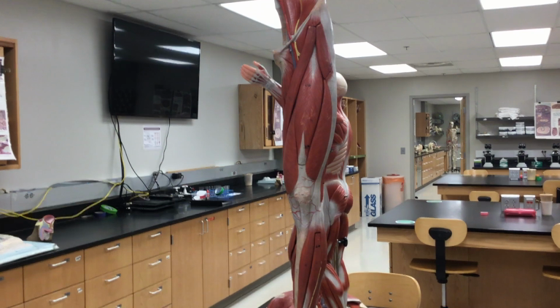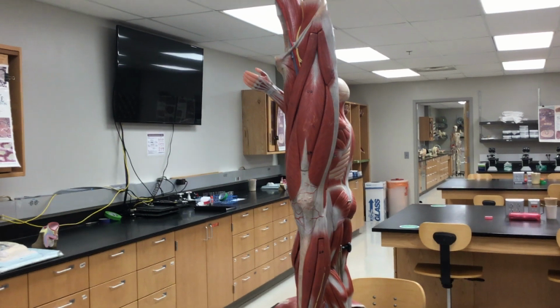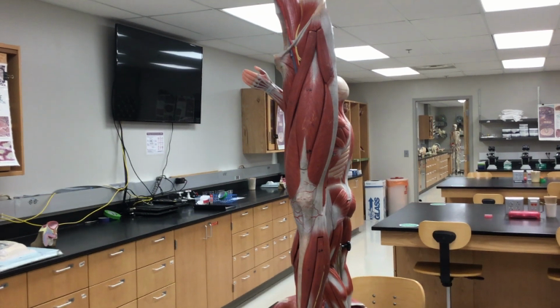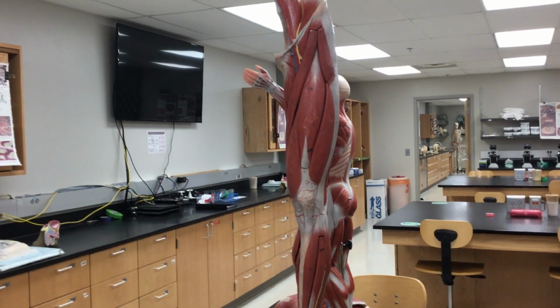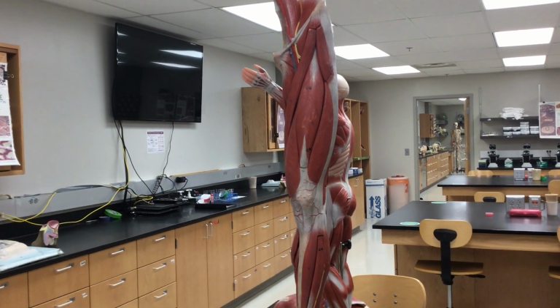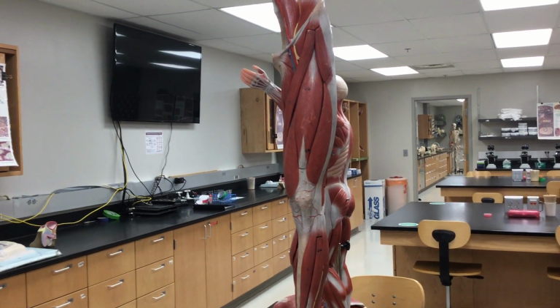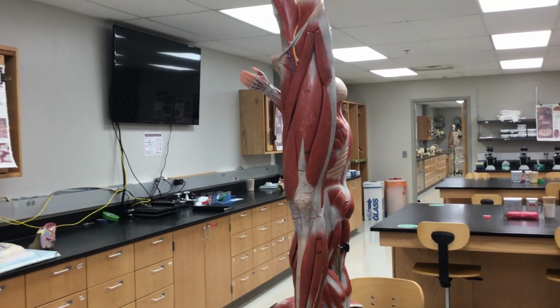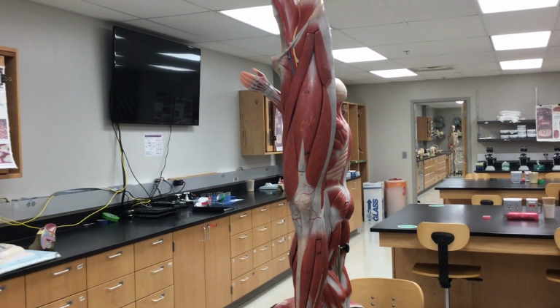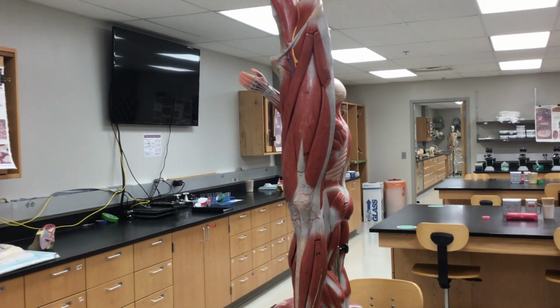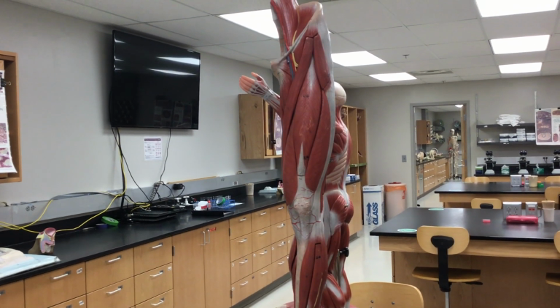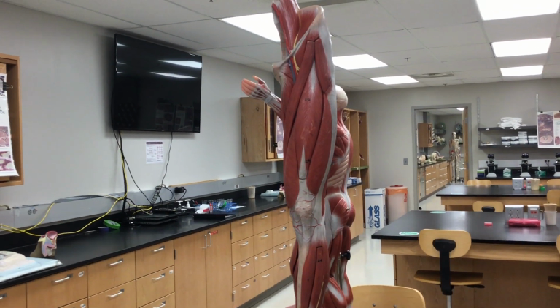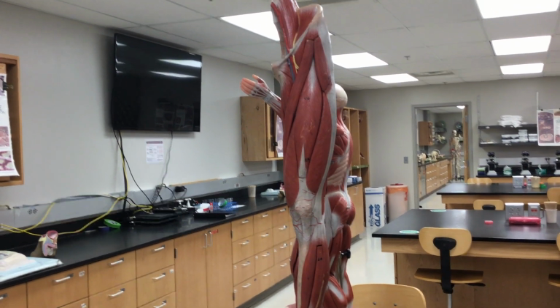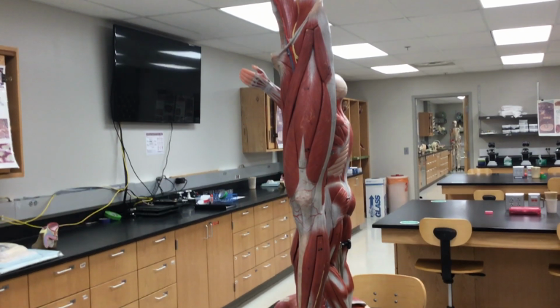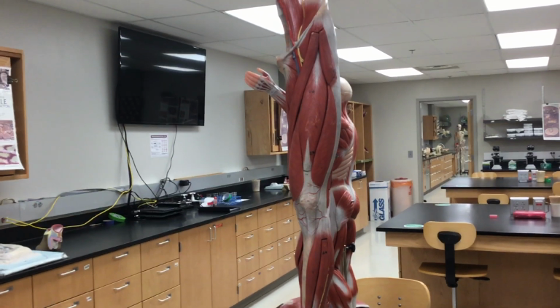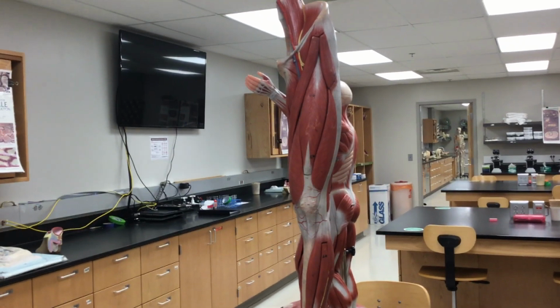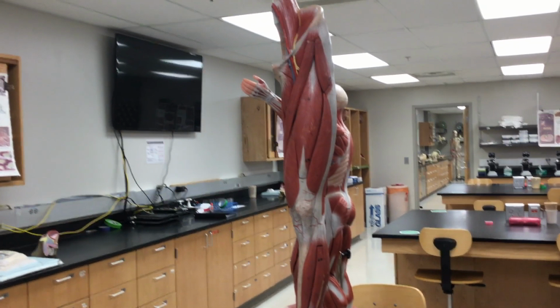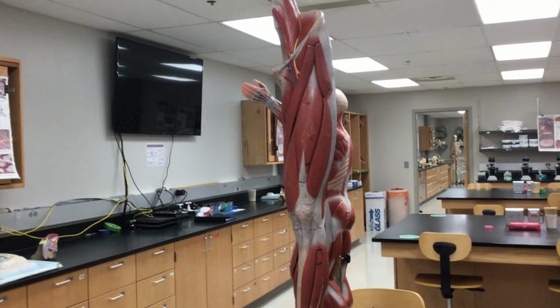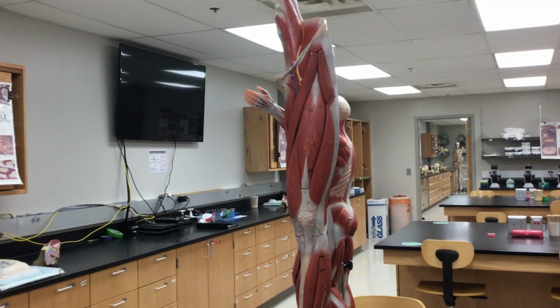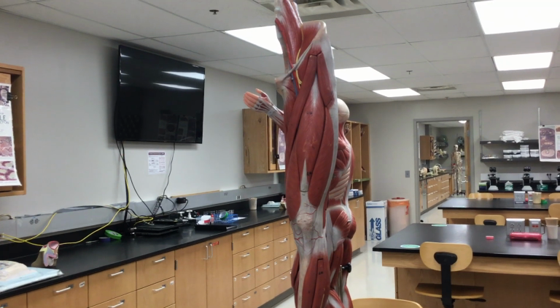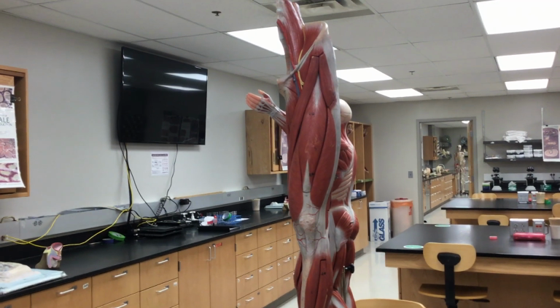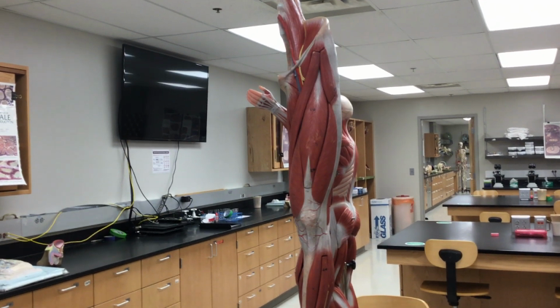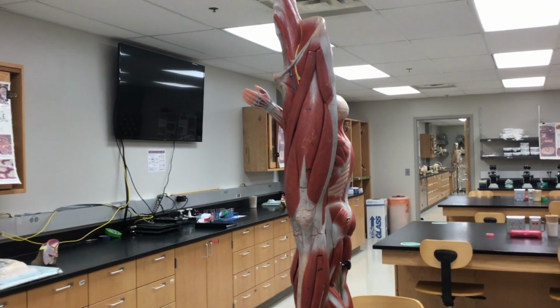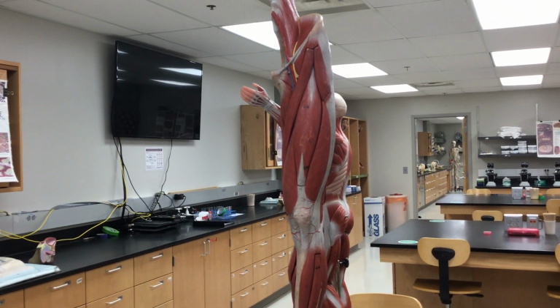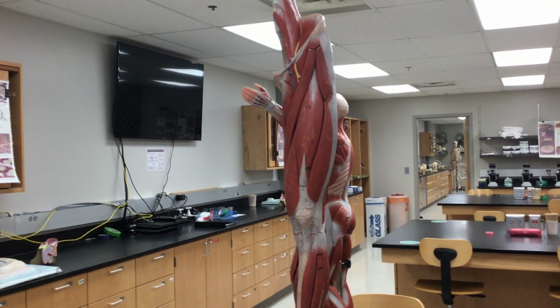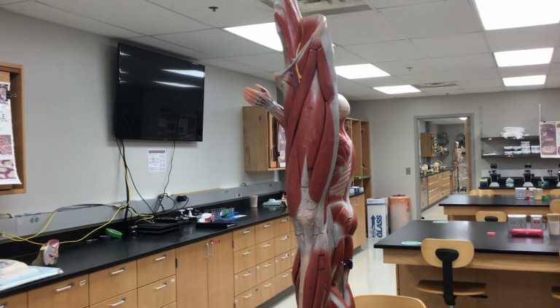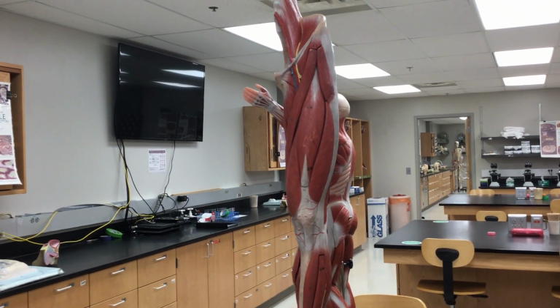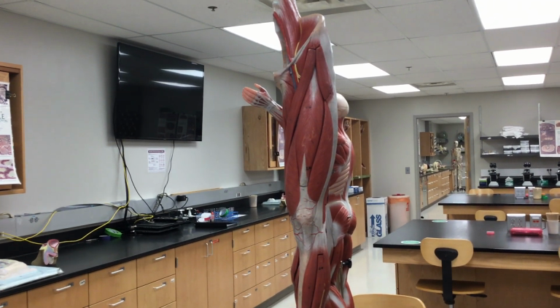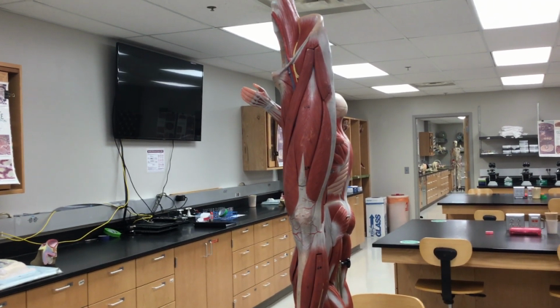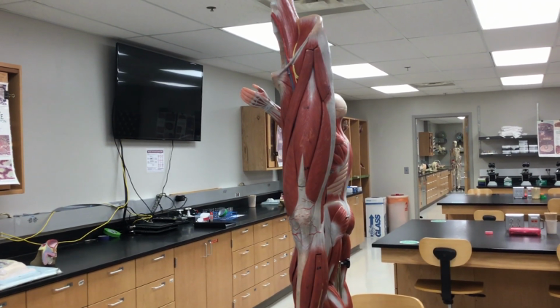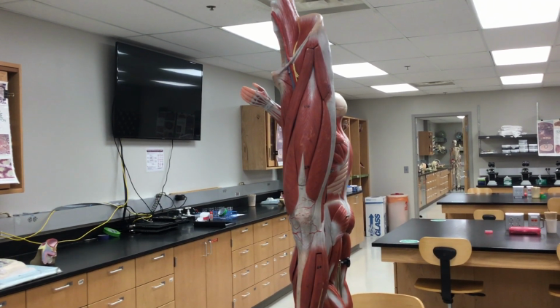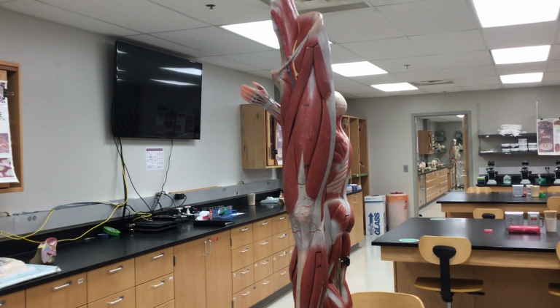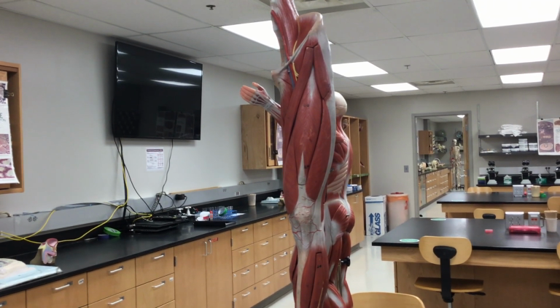Hi, this is Dr. Greg Mendel, your friendly anatomy professor. We are now going over the rectus femoris. The rectus femoris is one of four muscles which makes up the quadriceps.